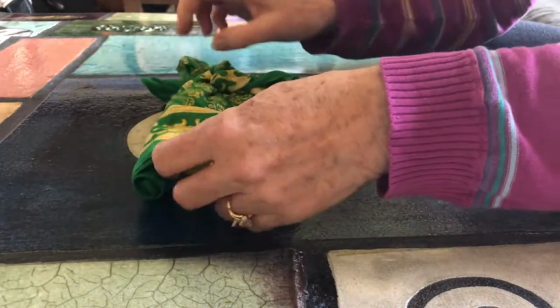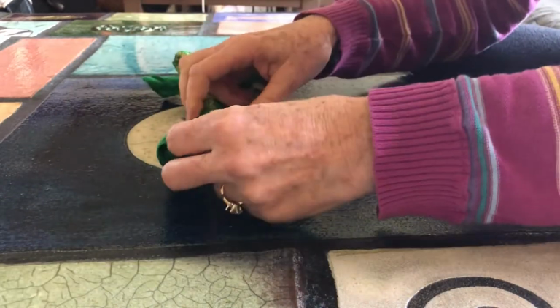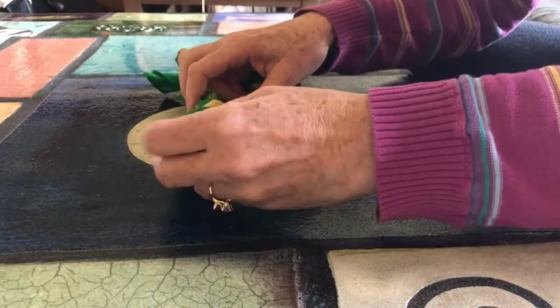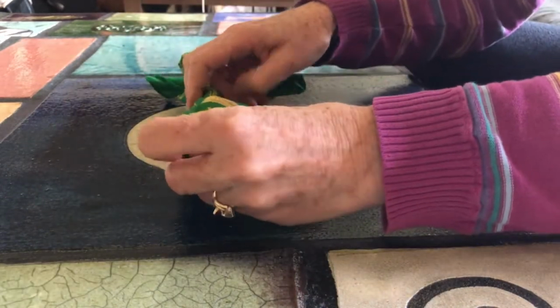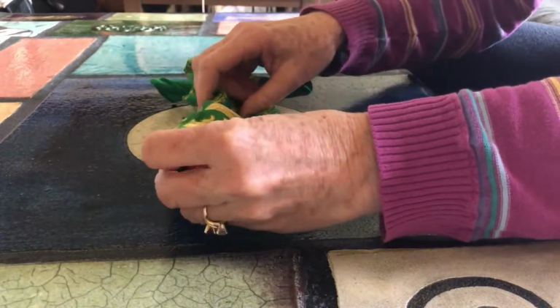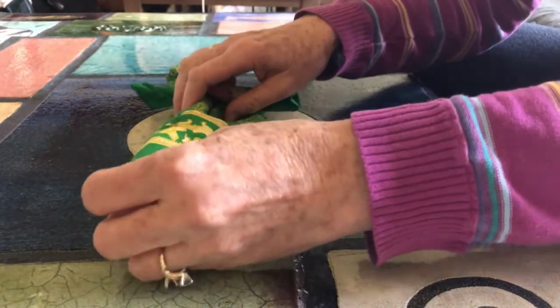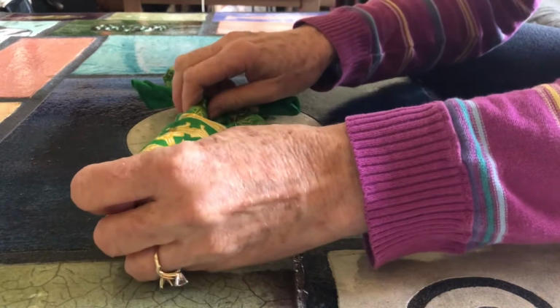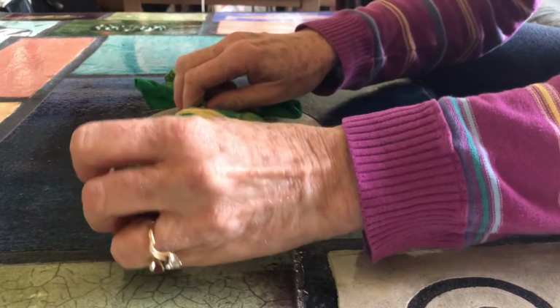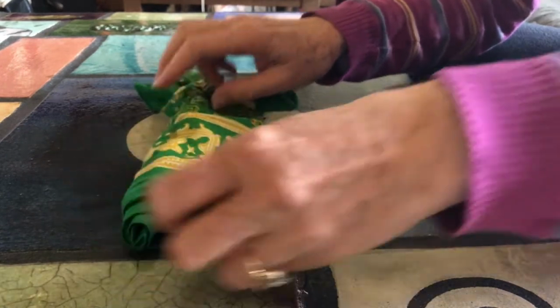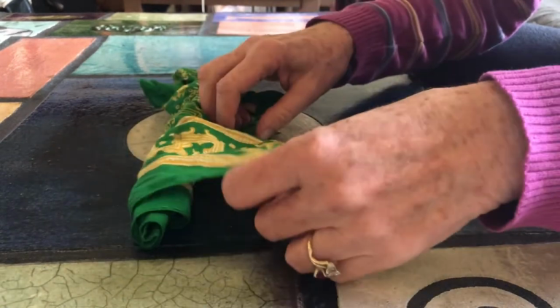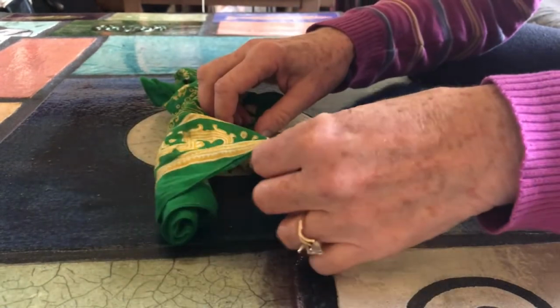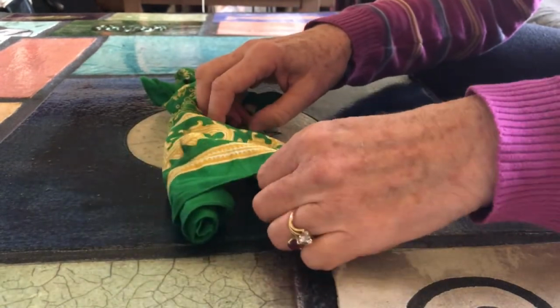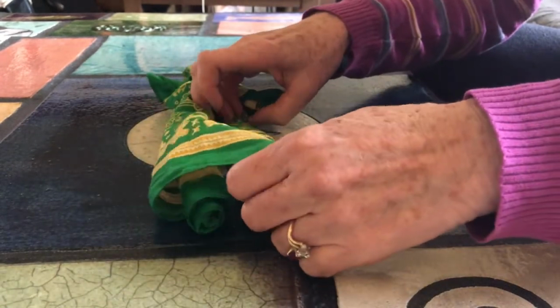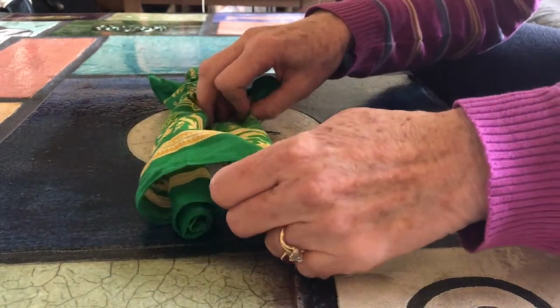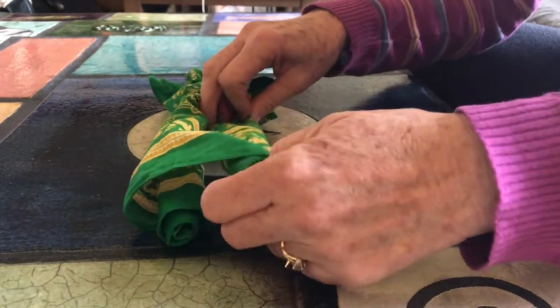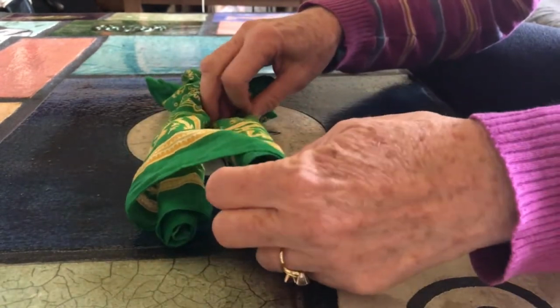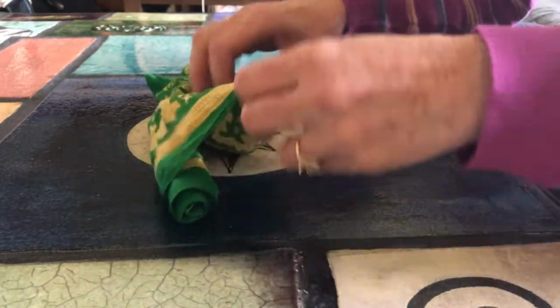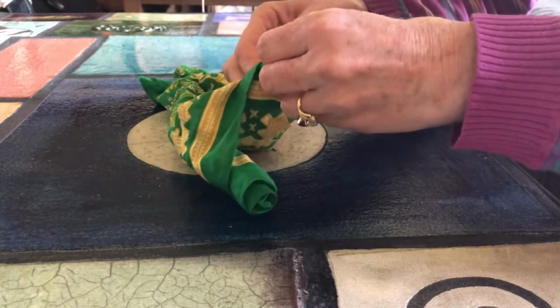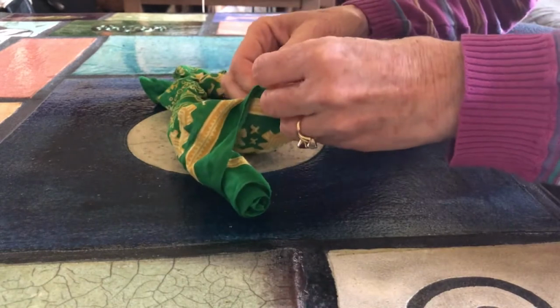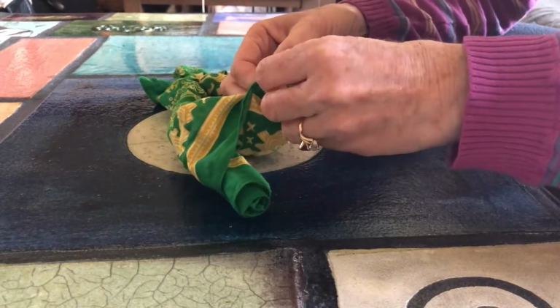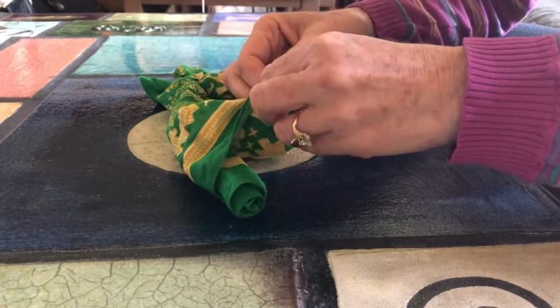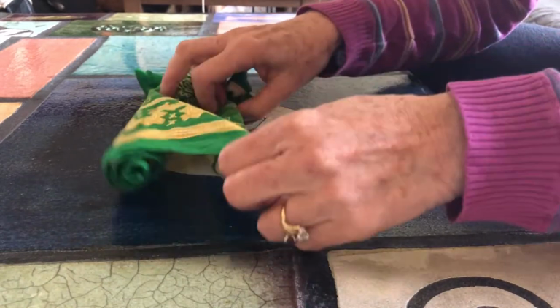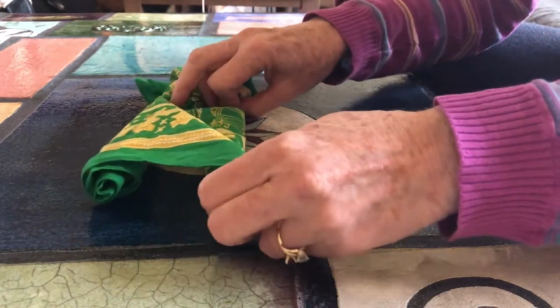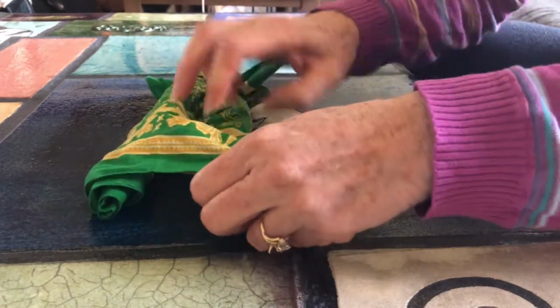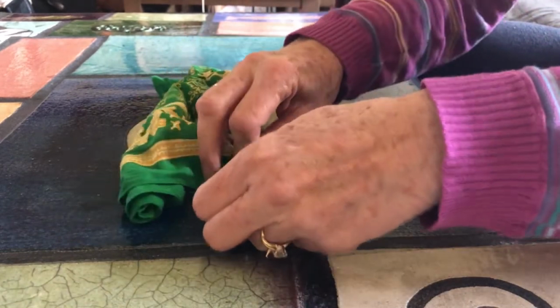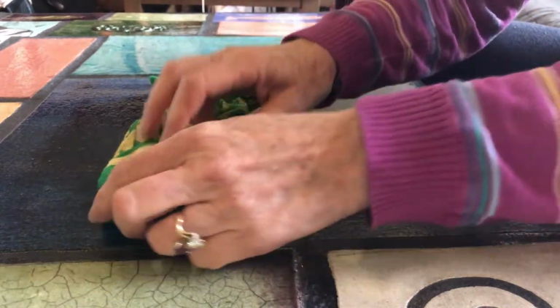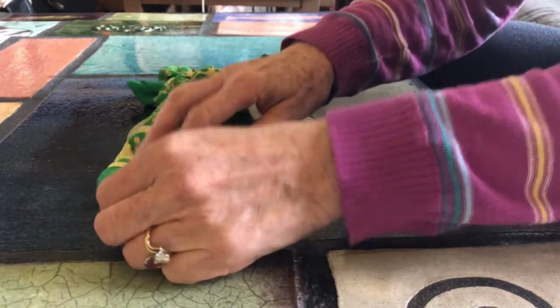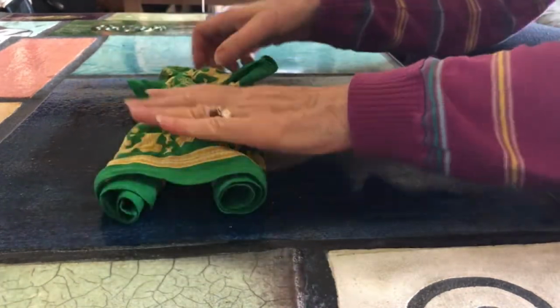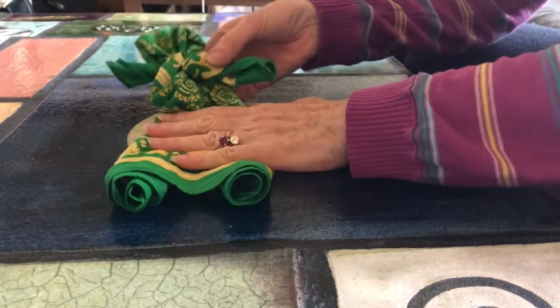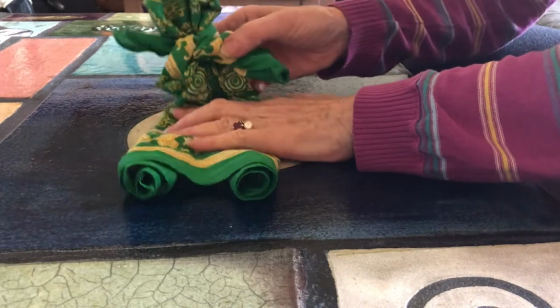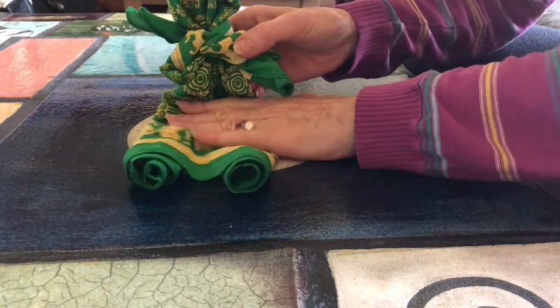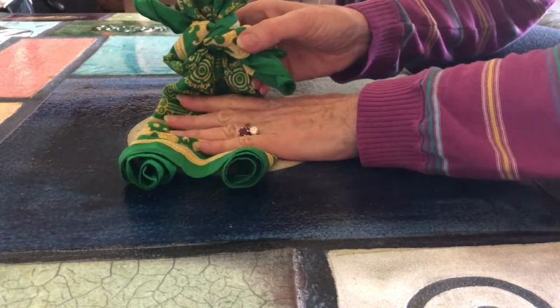Pull out the feet, and there you have the little dolly.